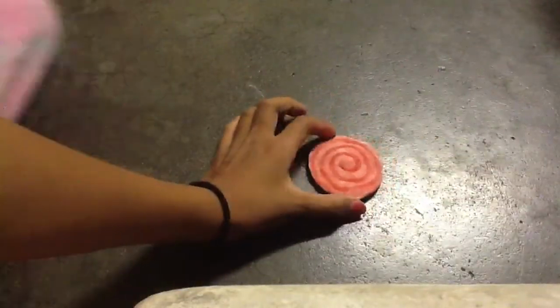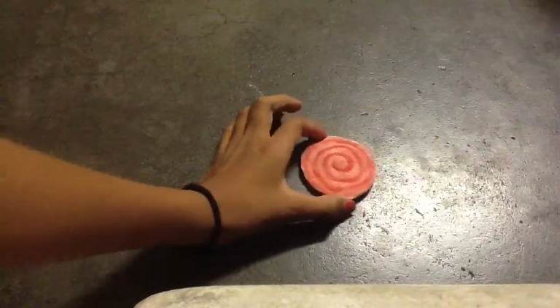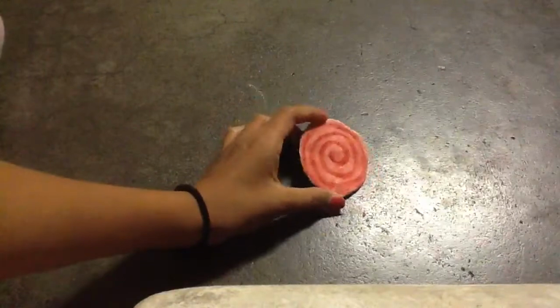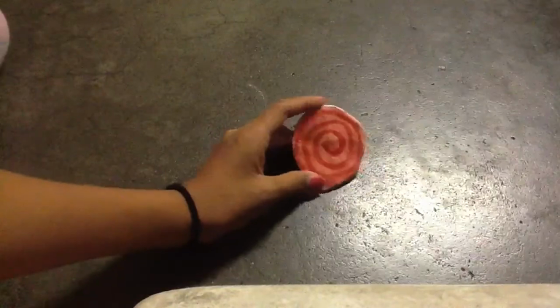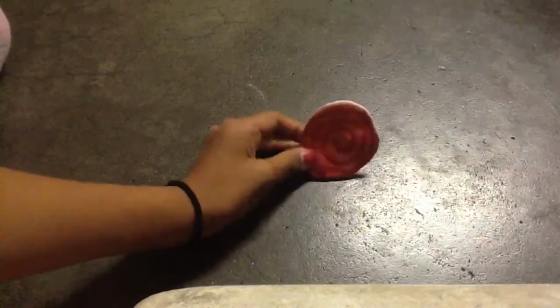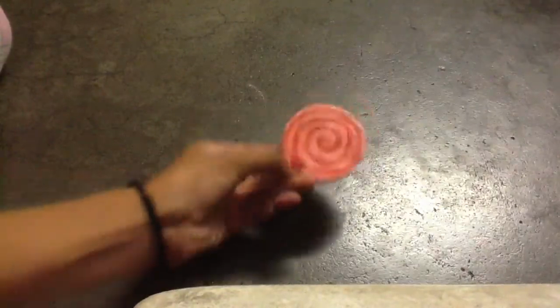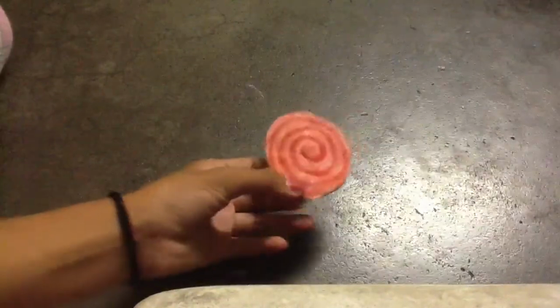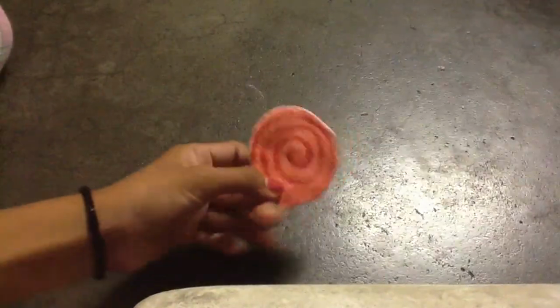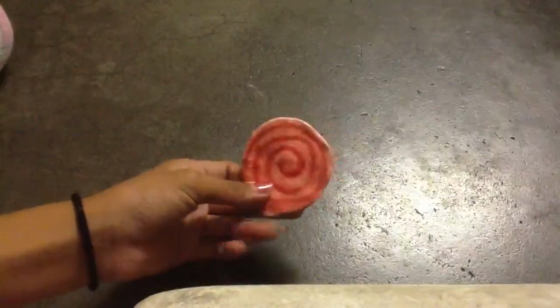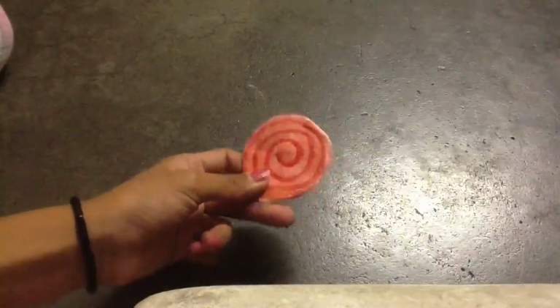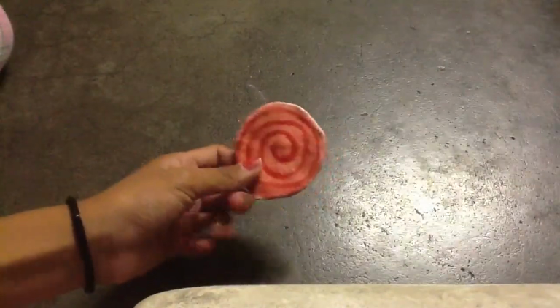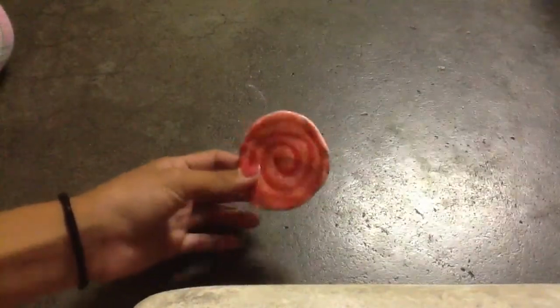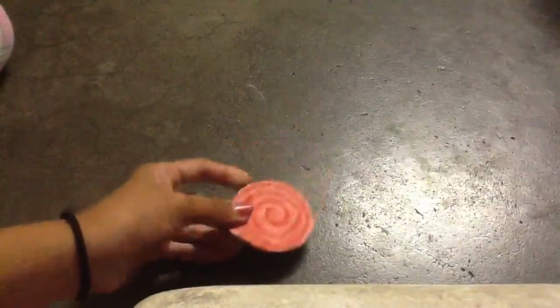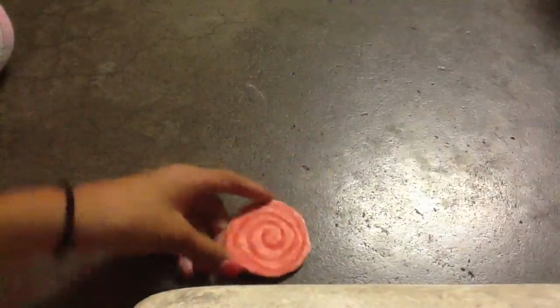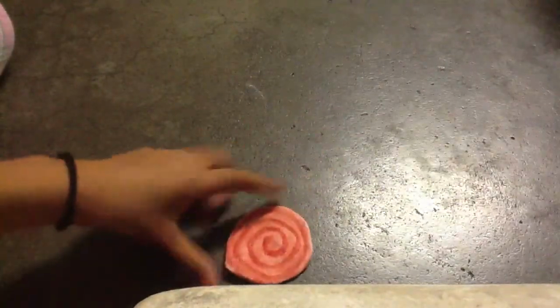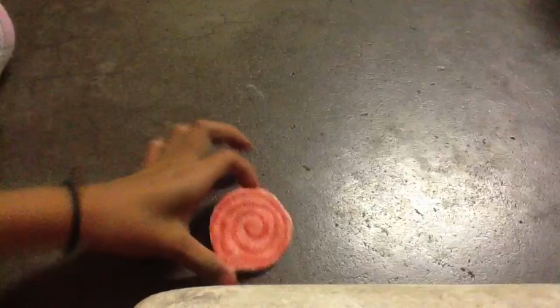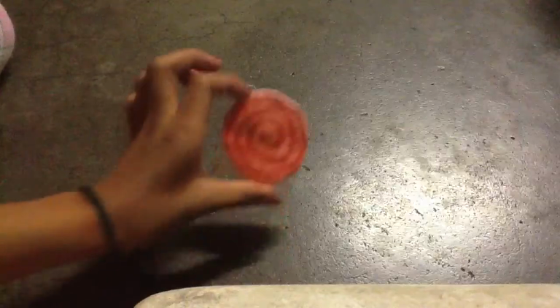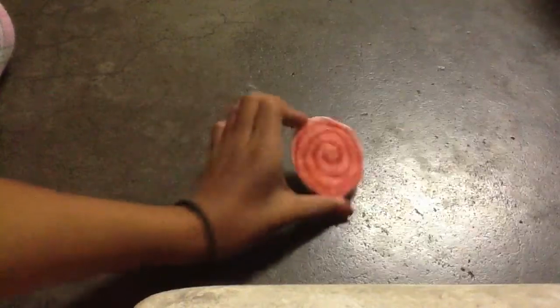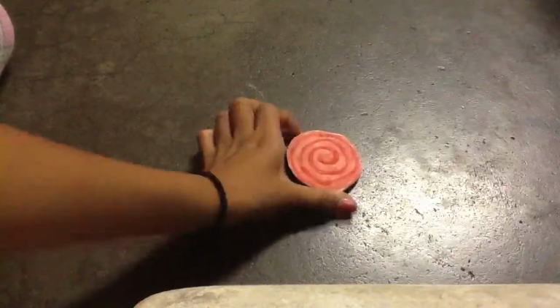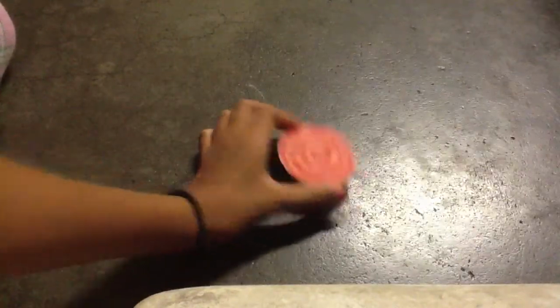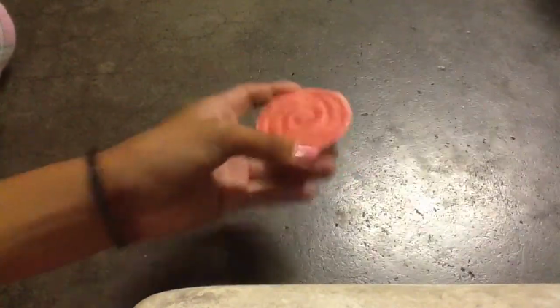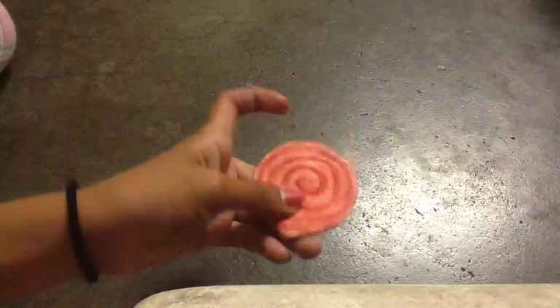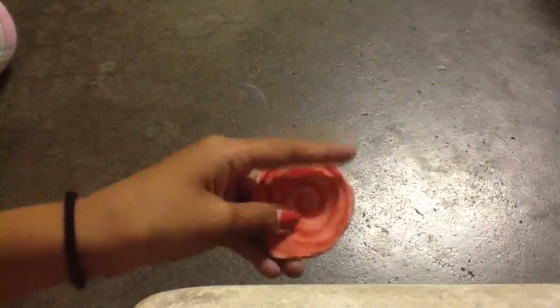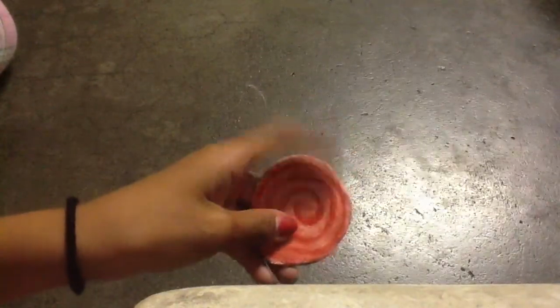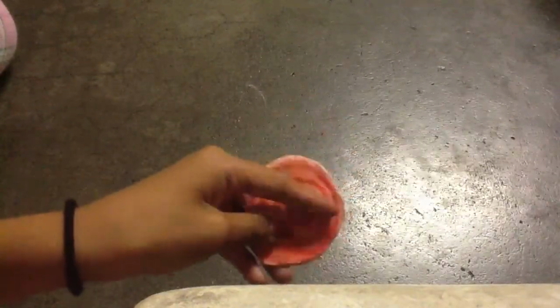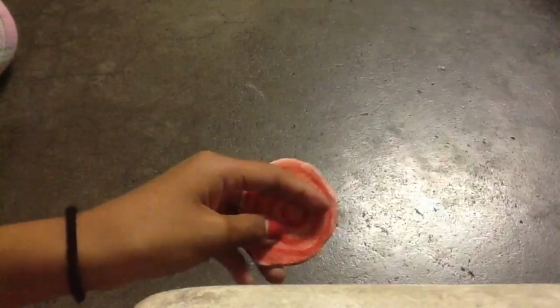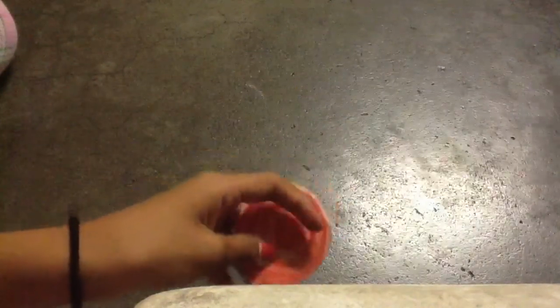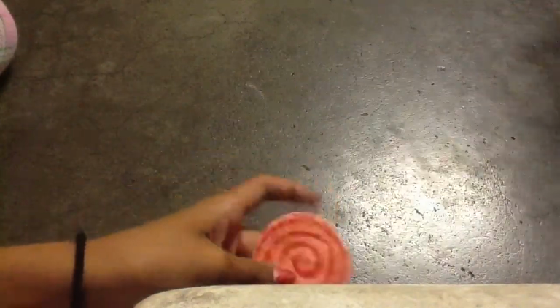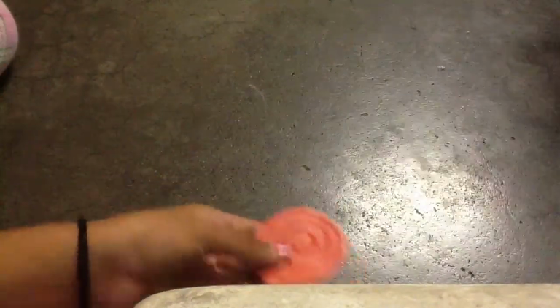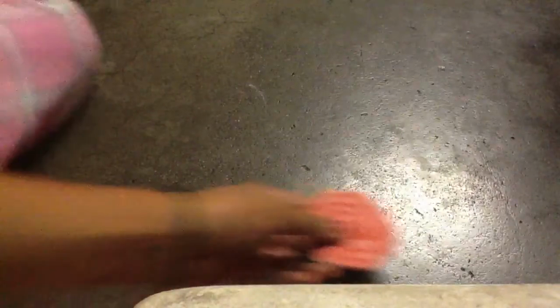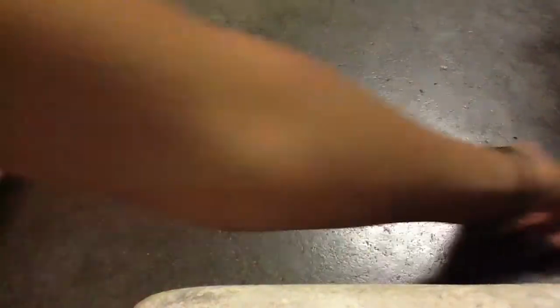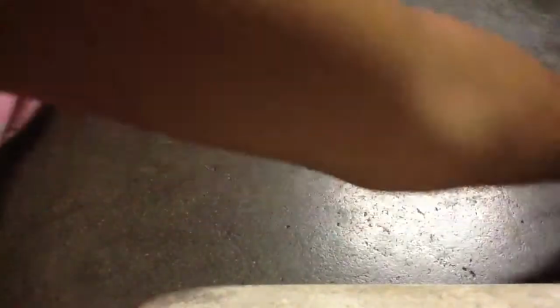This is my lollipop, but I lost the stick — it came off, it broke off. I tried to put another stick on, but since this was already dry, I couldn't.